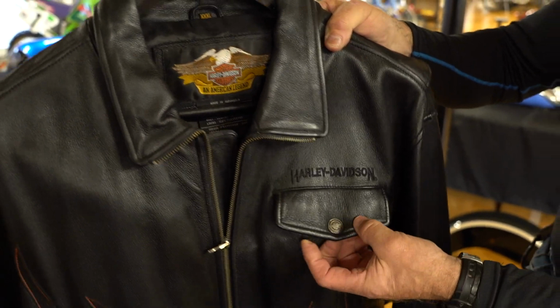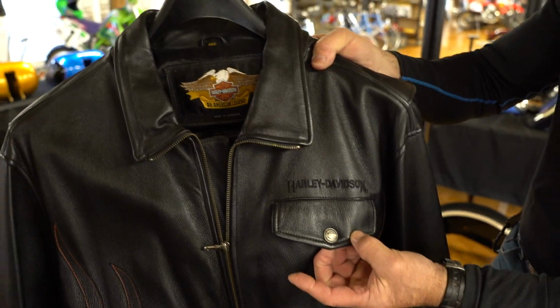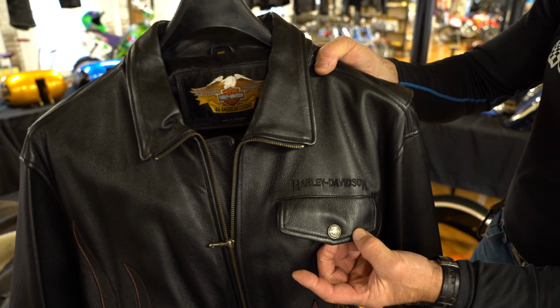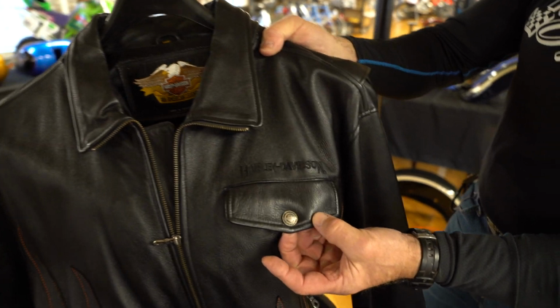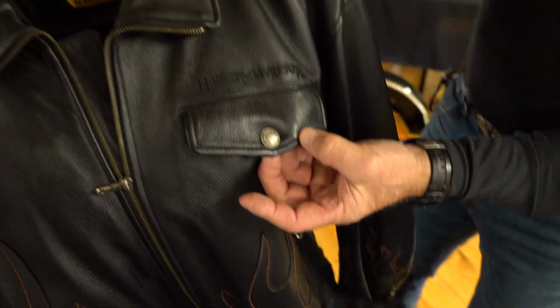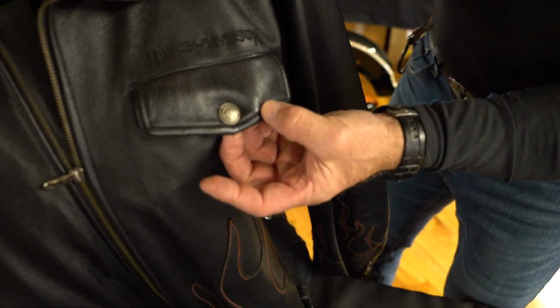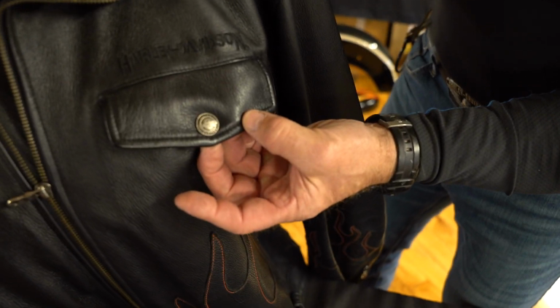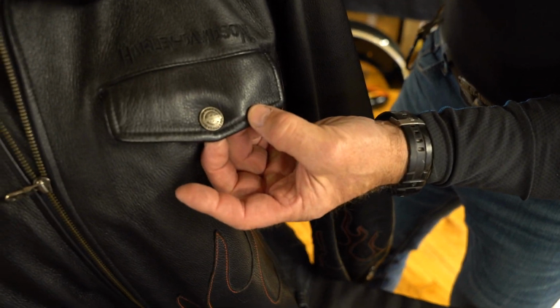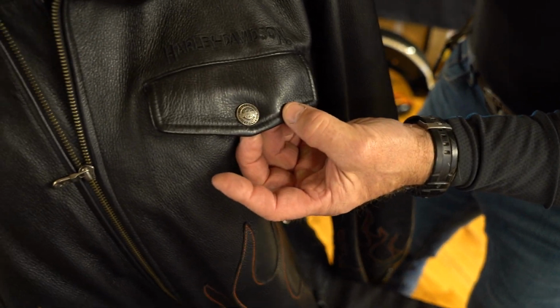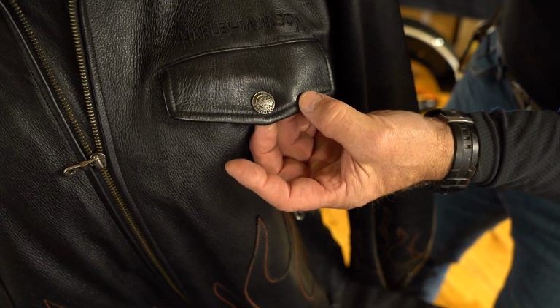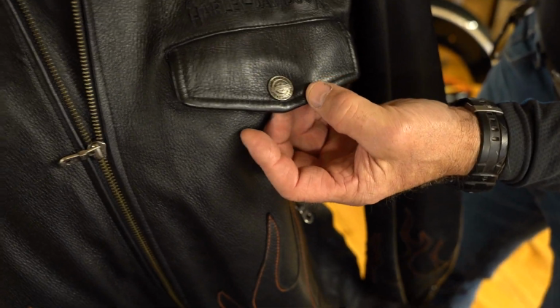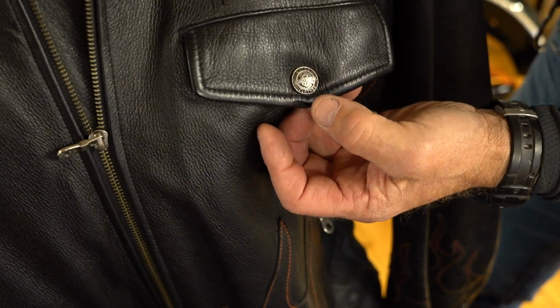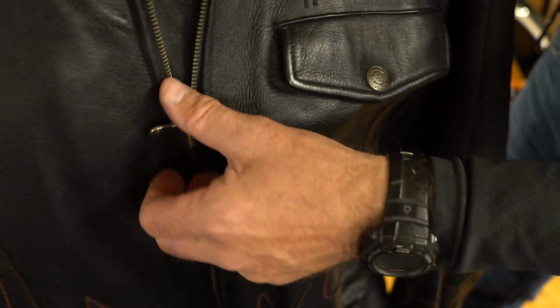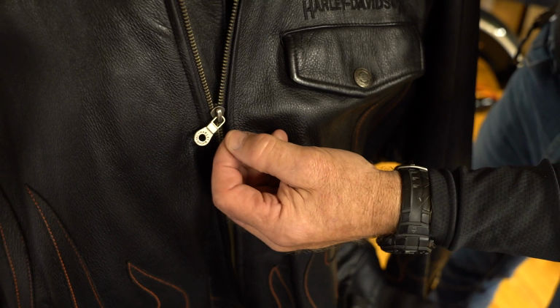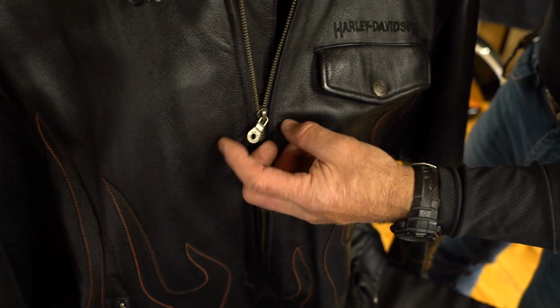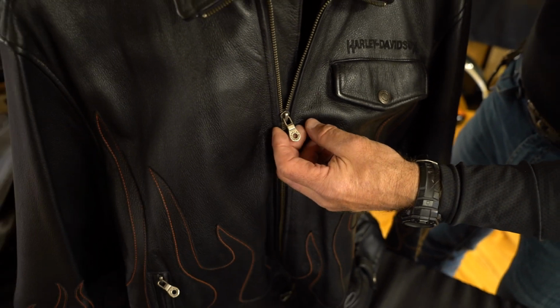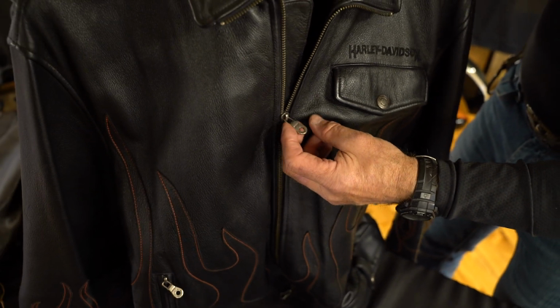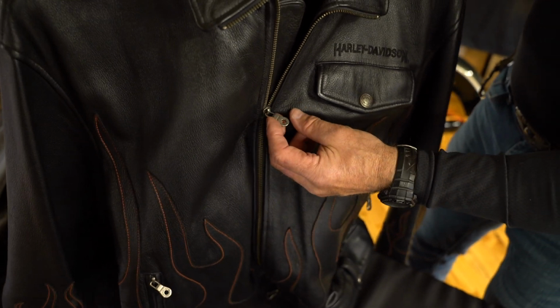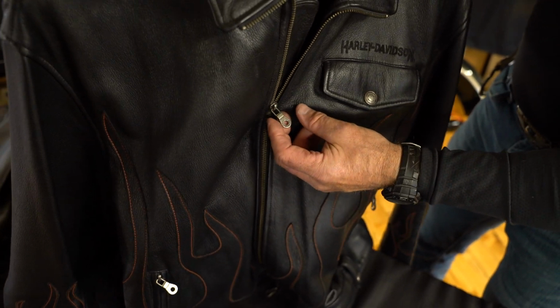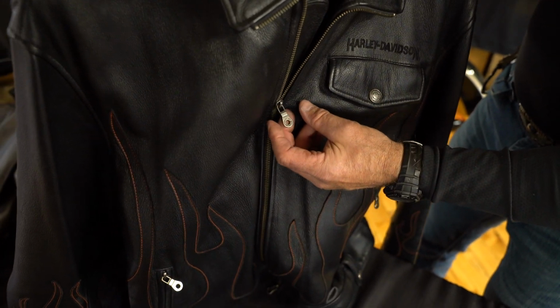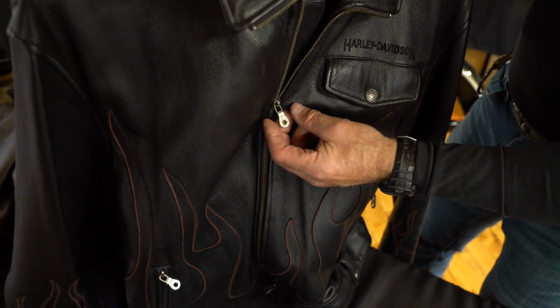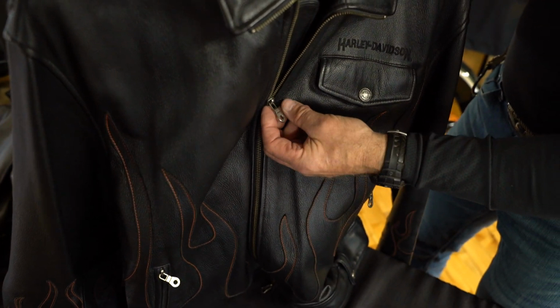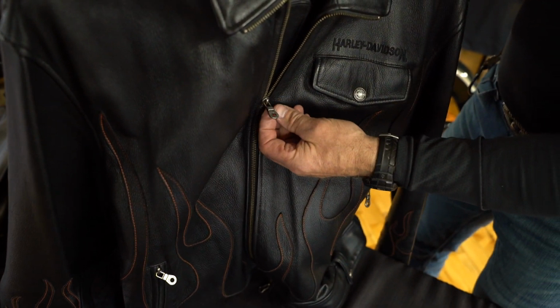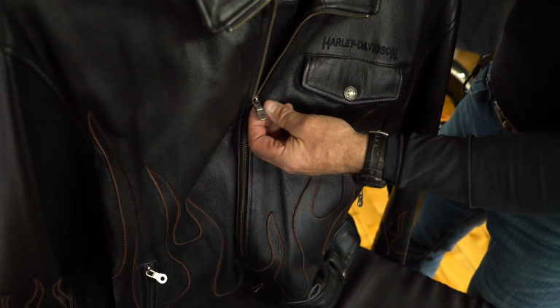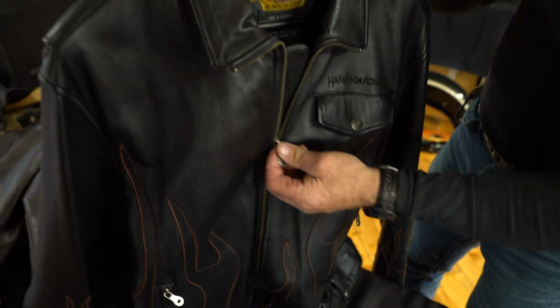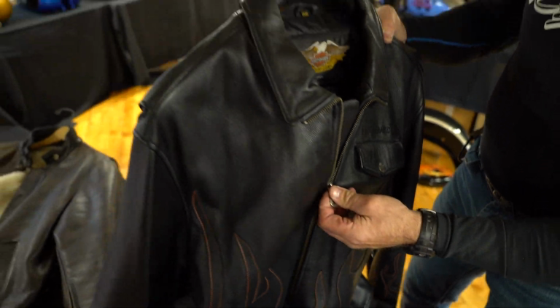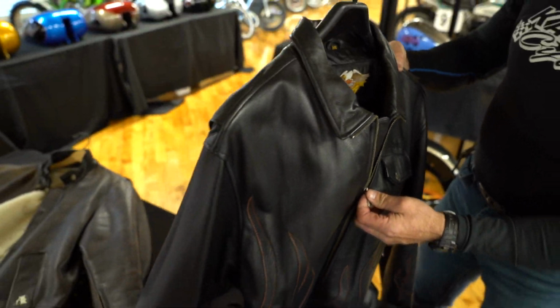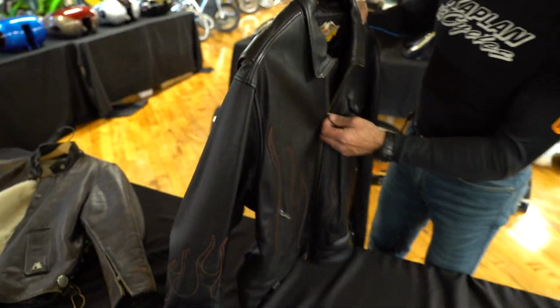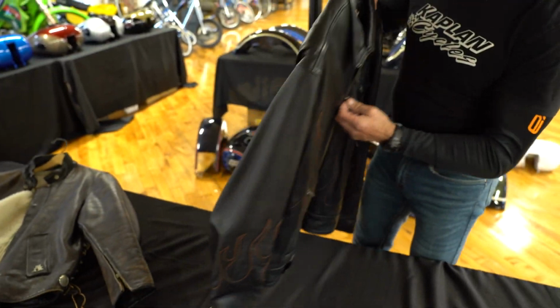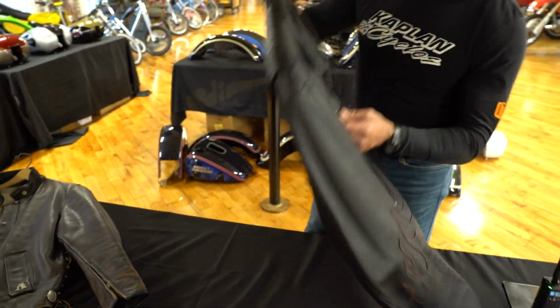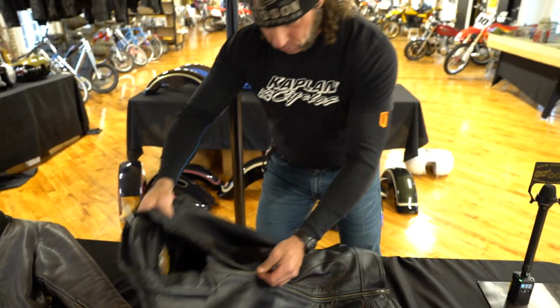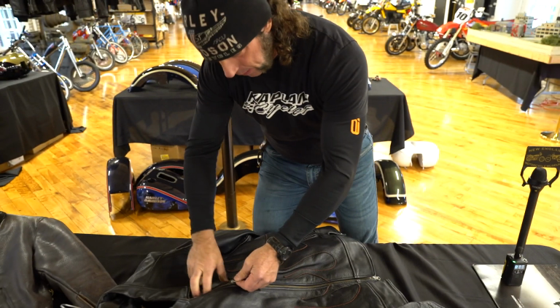Top shelf everywhere — YKK zippers, and this one has a Harley-Davidson logo on the zipper. Just a beautiful piece, one of the nicest looking ones yet.